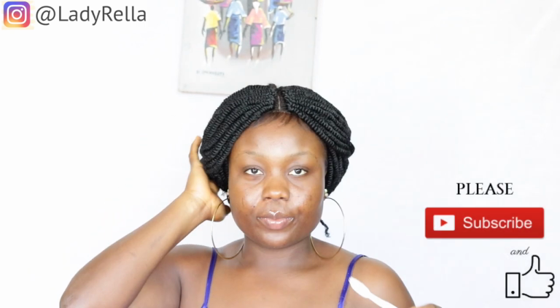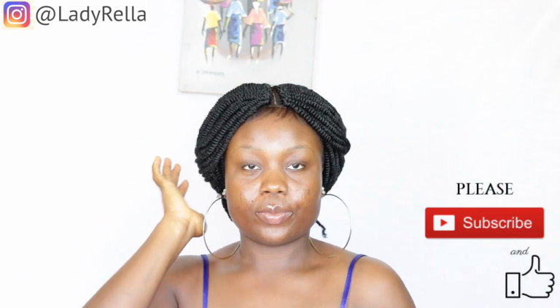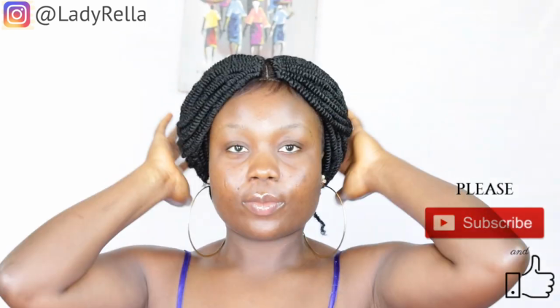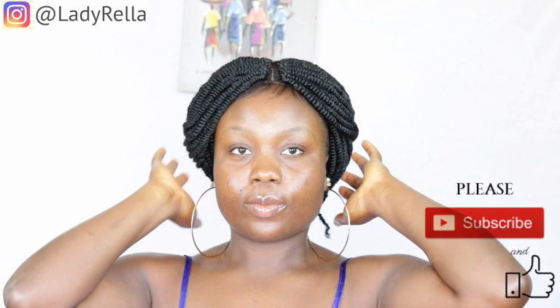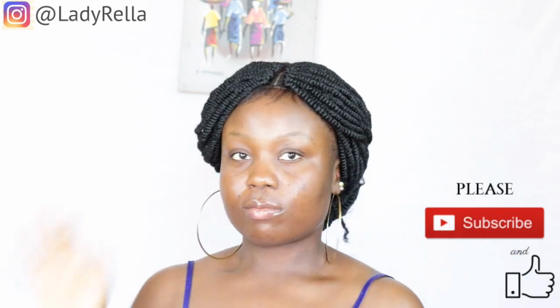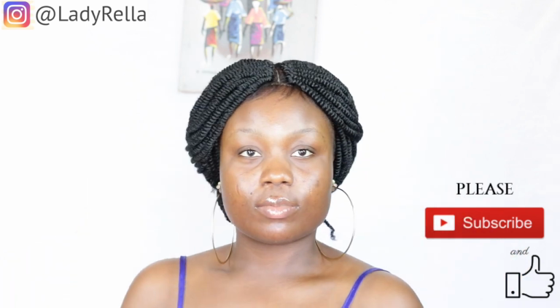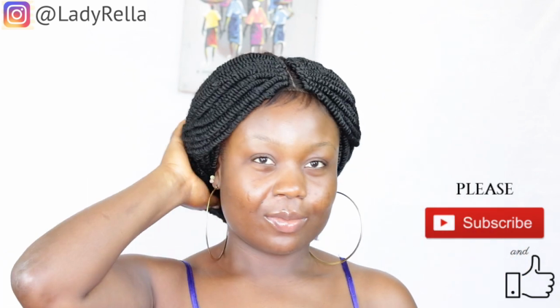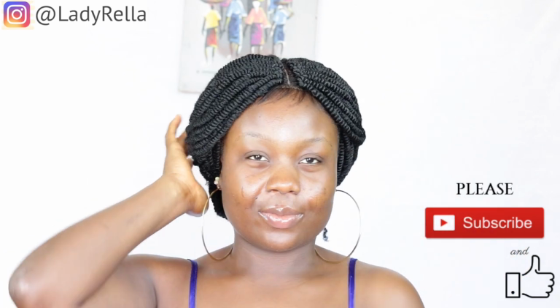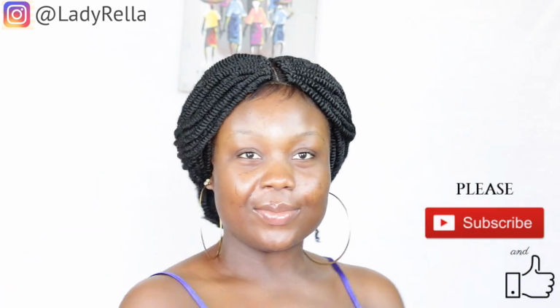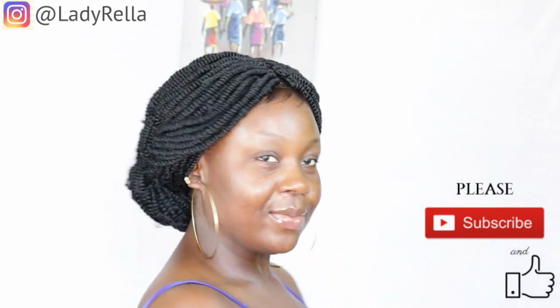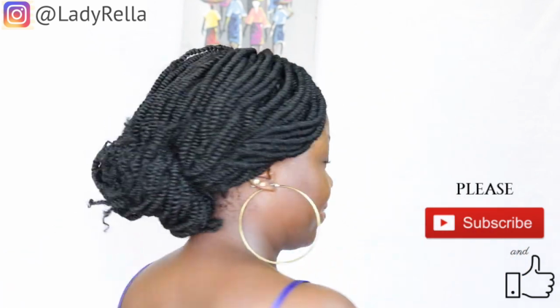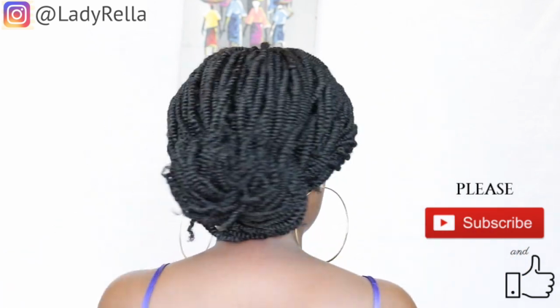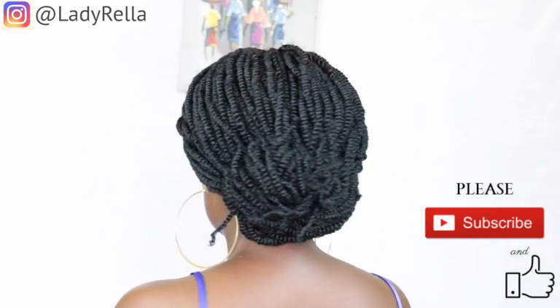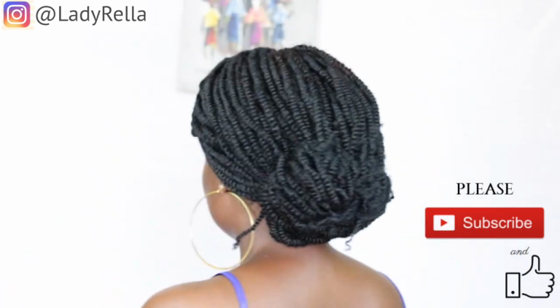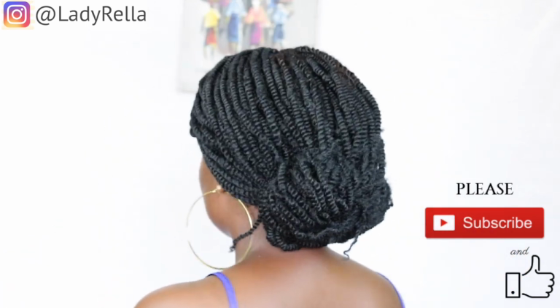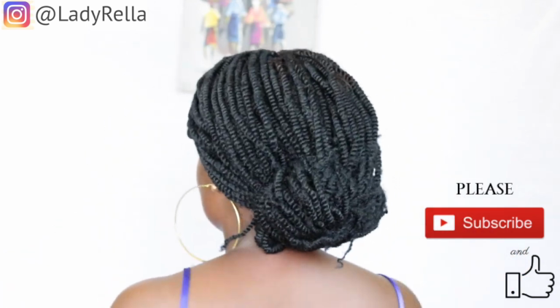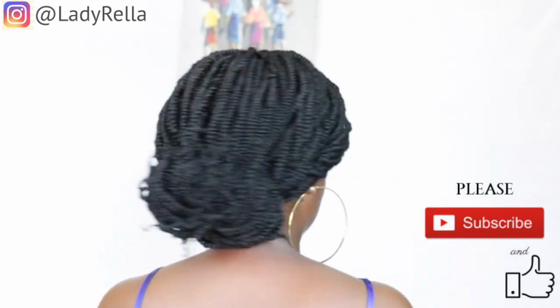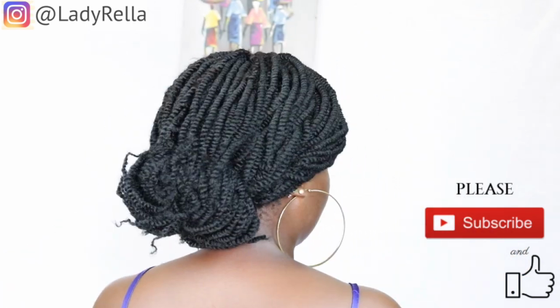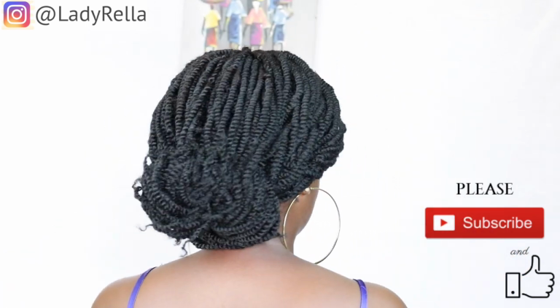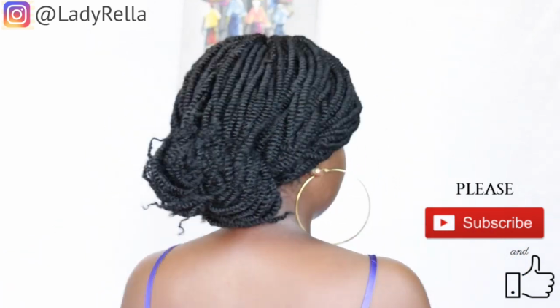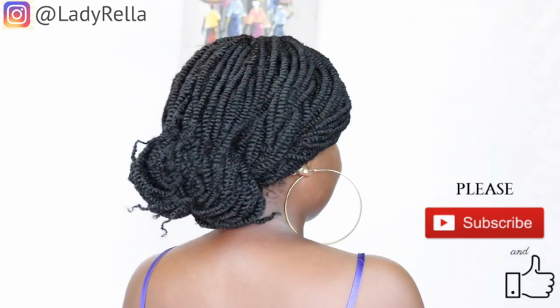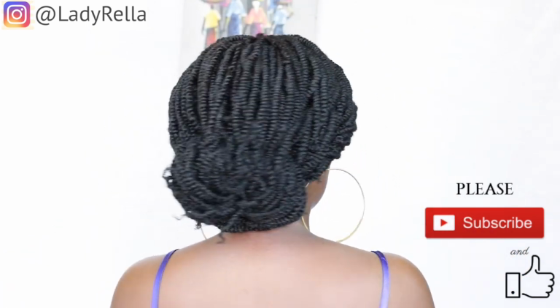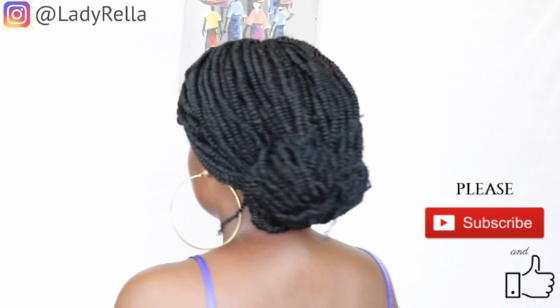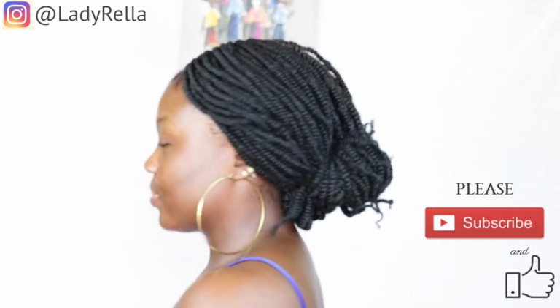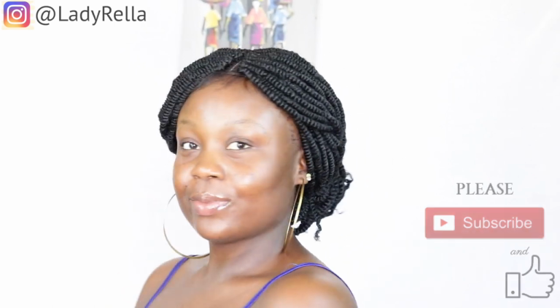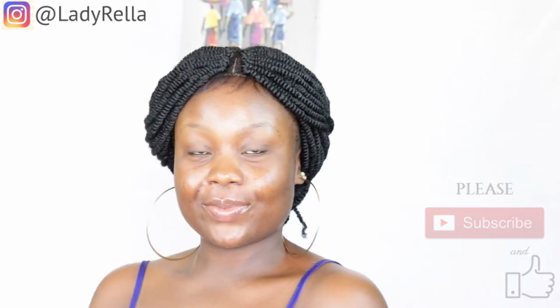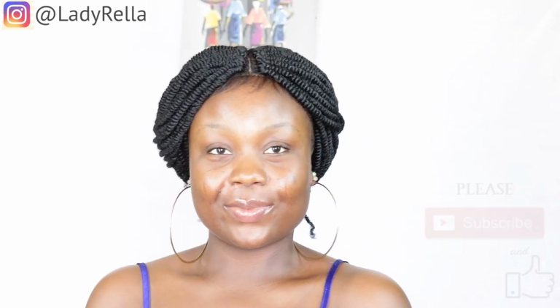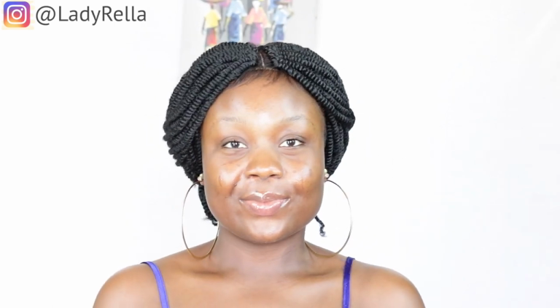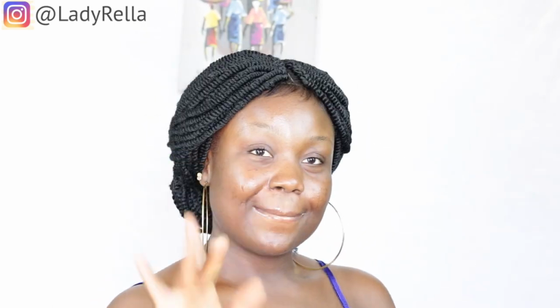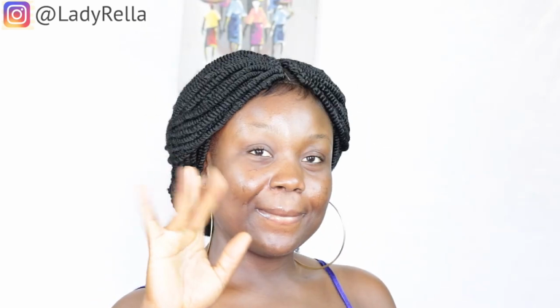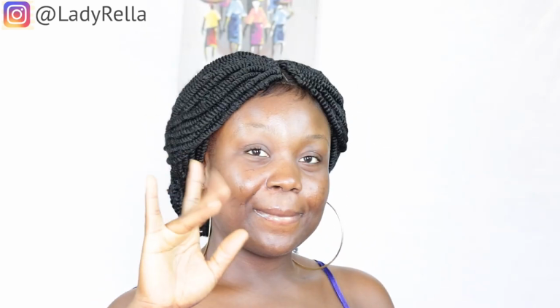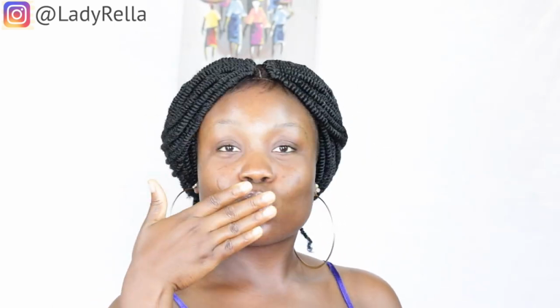I hope you enjoyed watching this video. If you did, please give it a thumbs up and subscribe to my channel. You can share as well. Till next time guys, bye-bye.